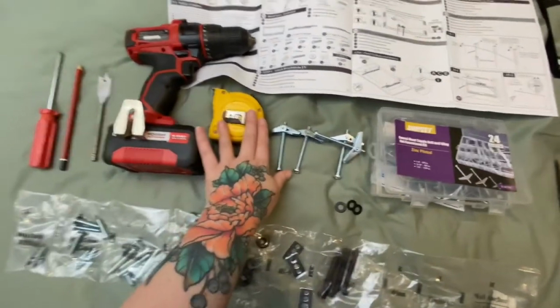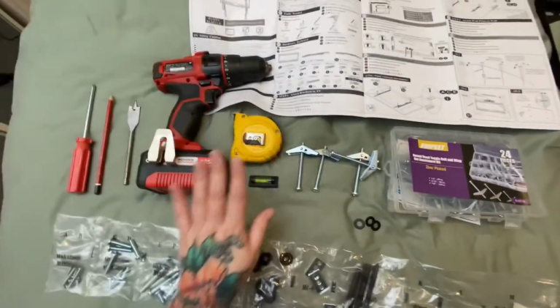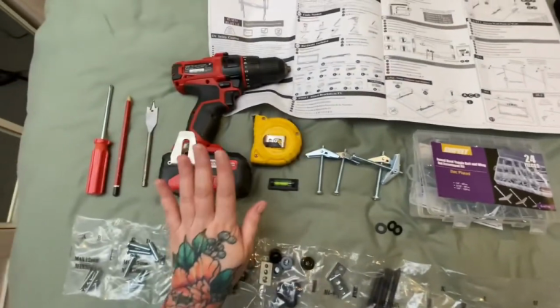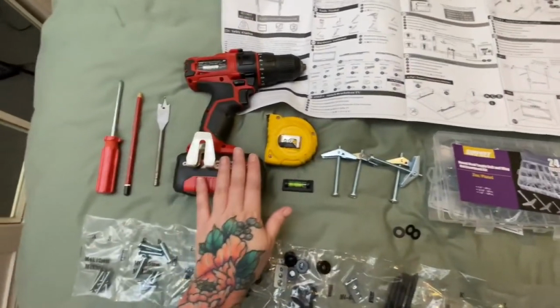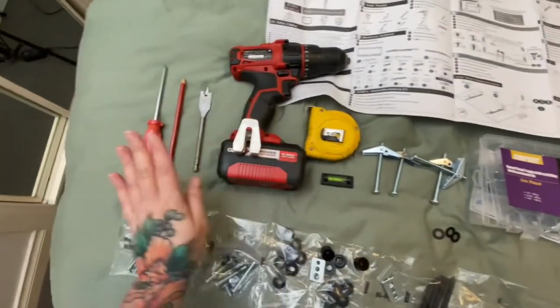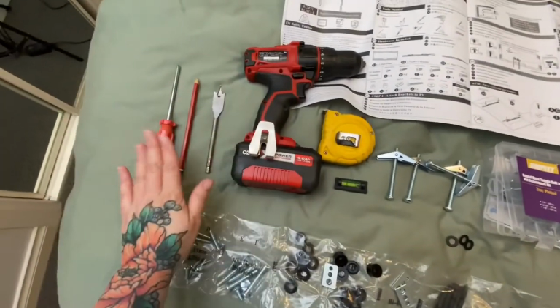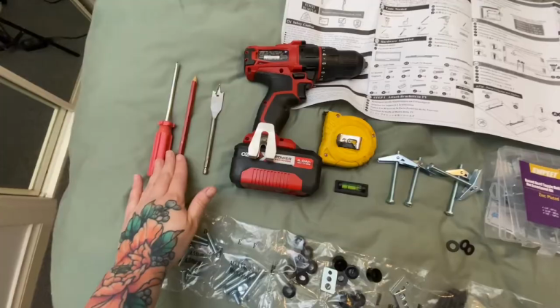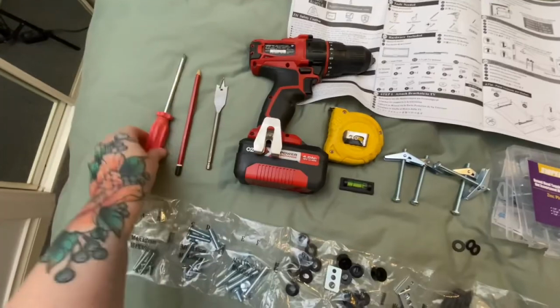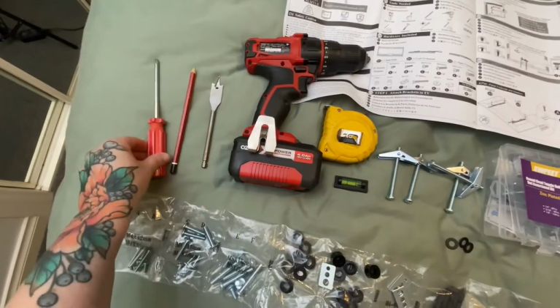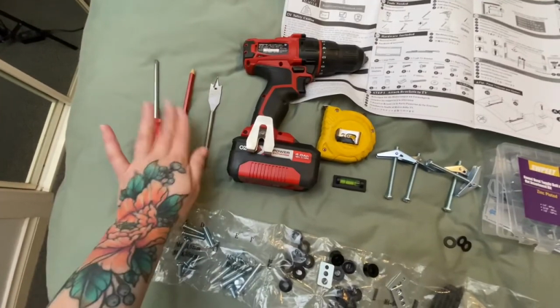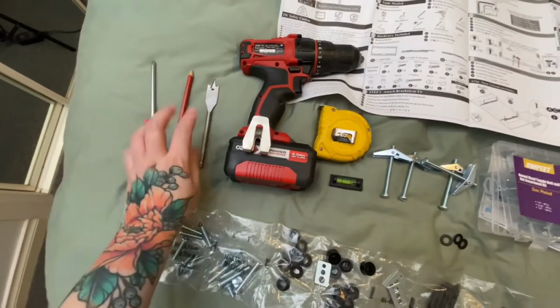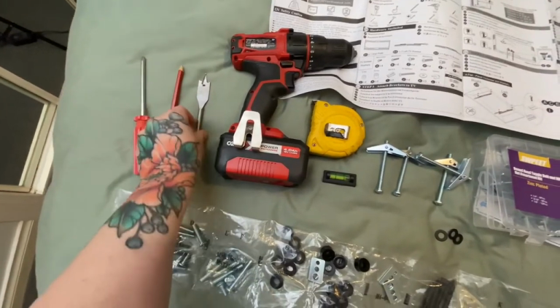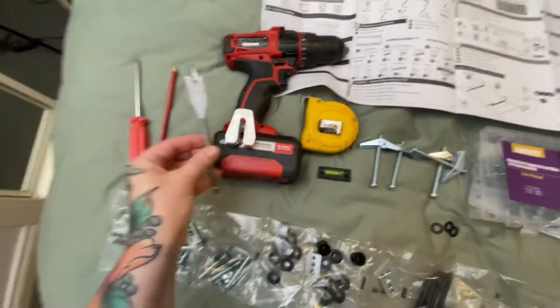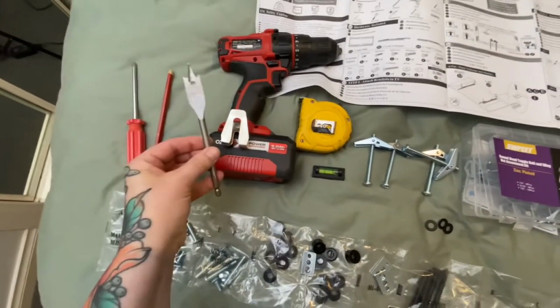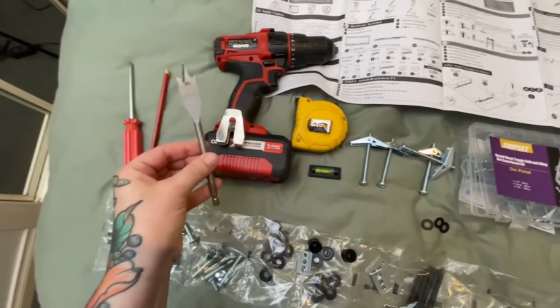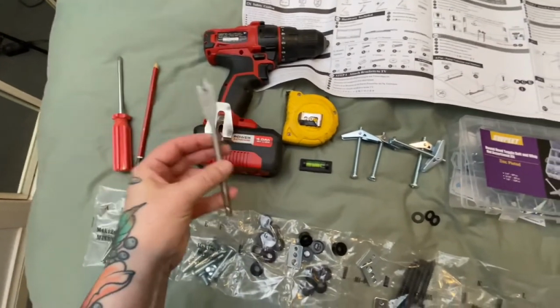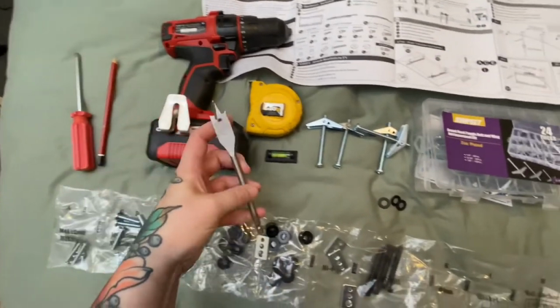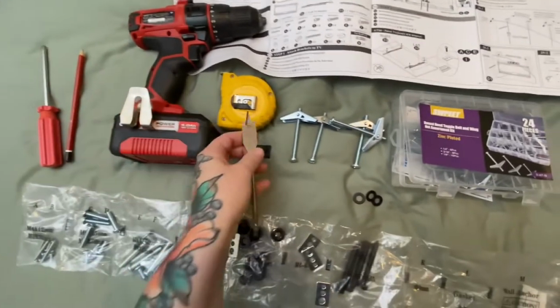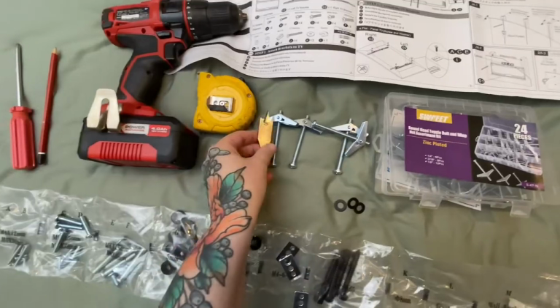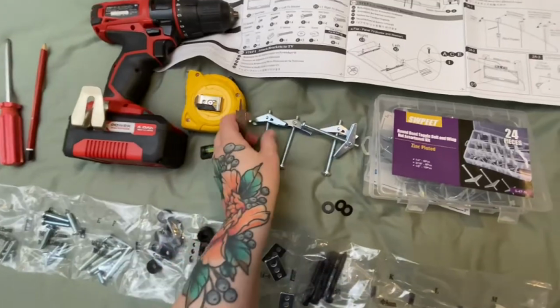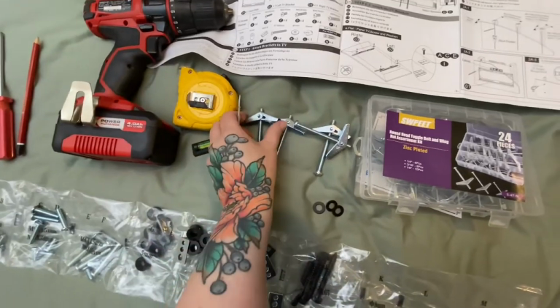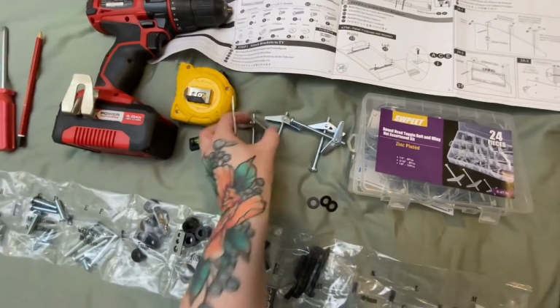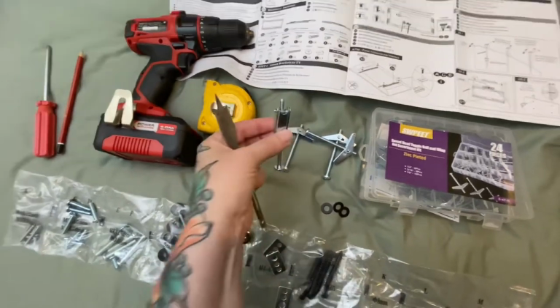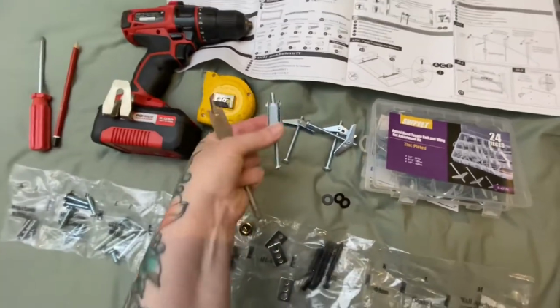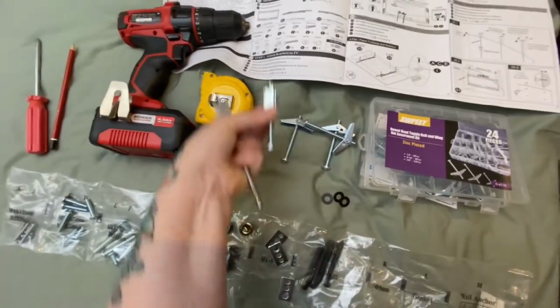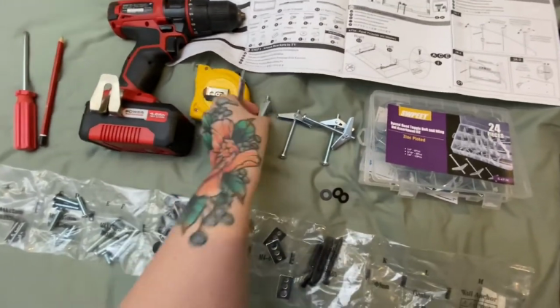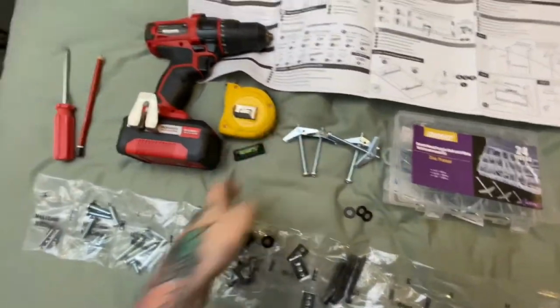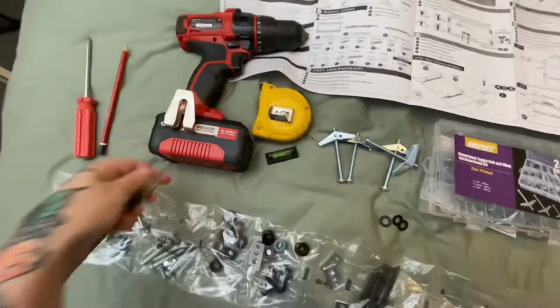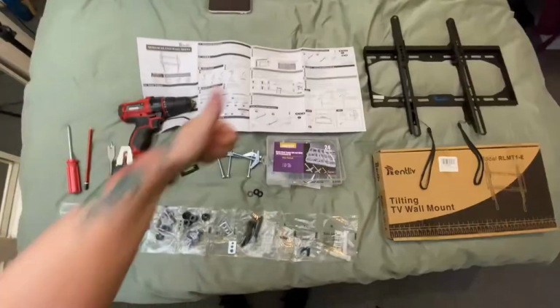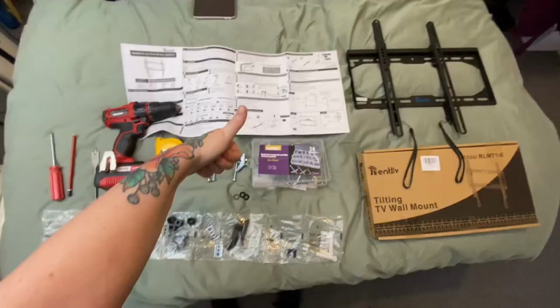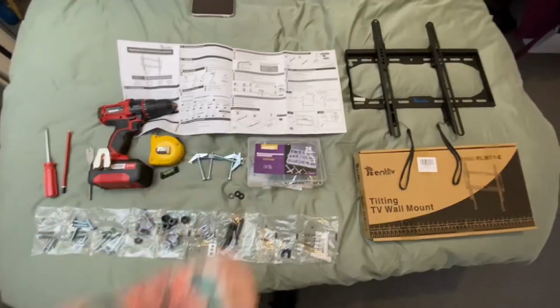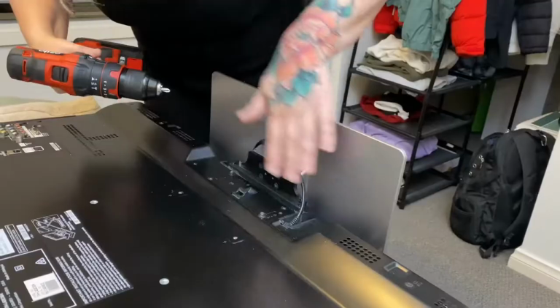I've also got a measuring tape, a drill, a Phillips head screwdriver, a pencil, and a spade bit. We actually need to make a hole that's the right size for the toggle bolt to fit into the wall.